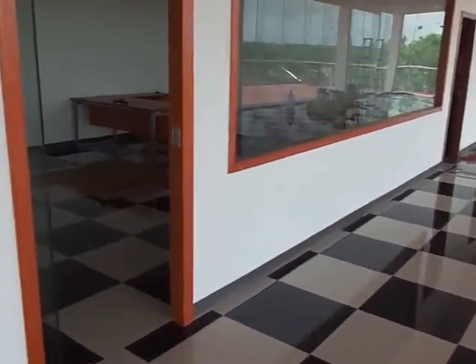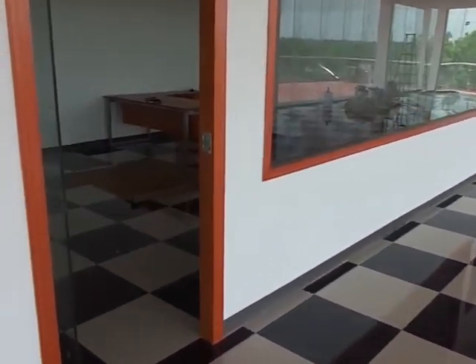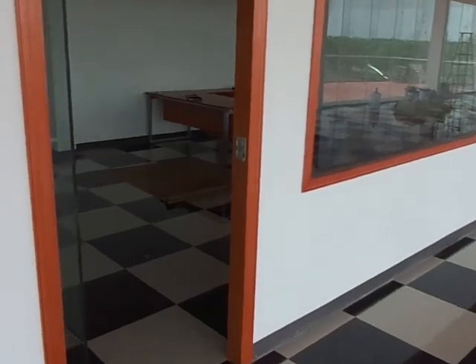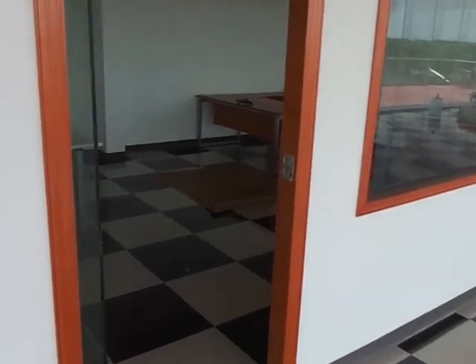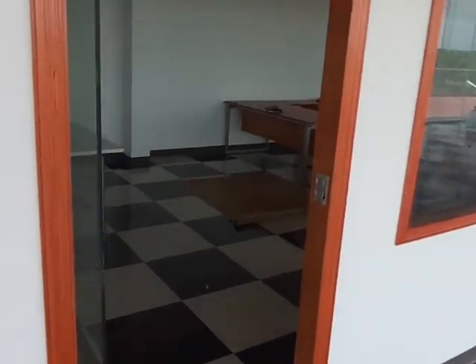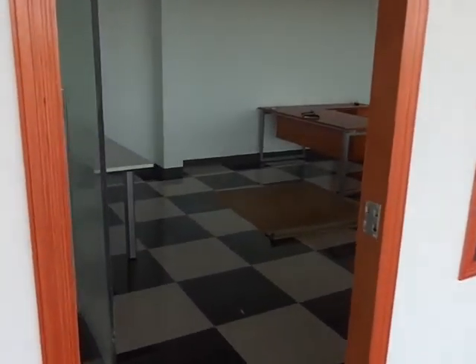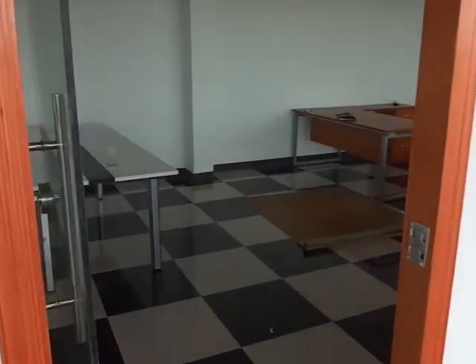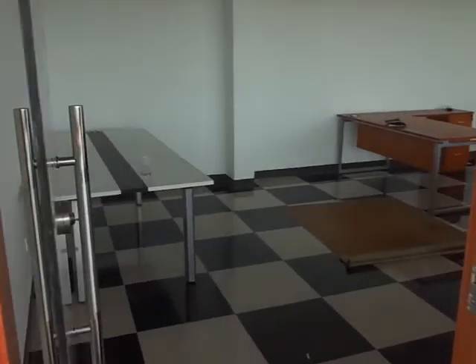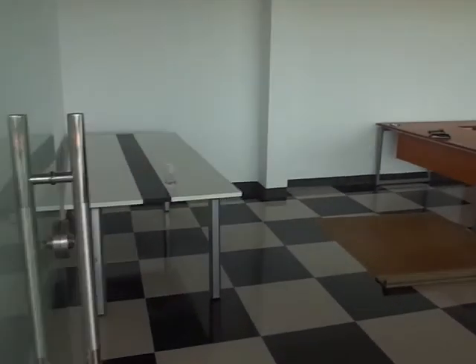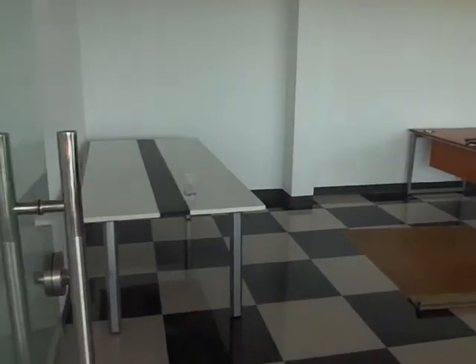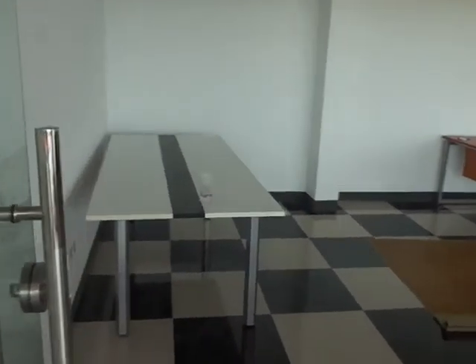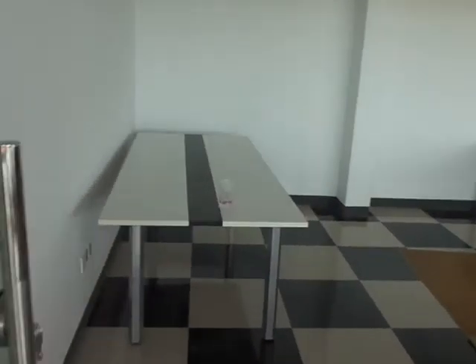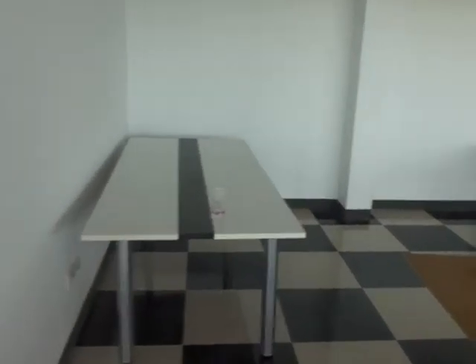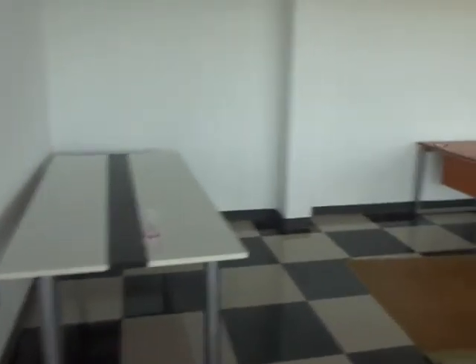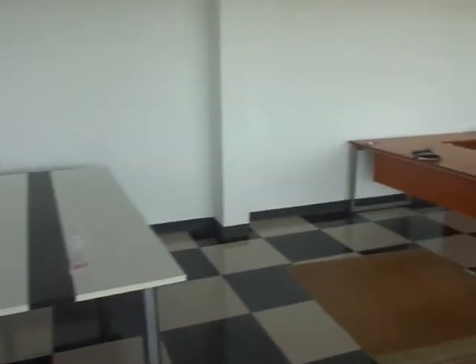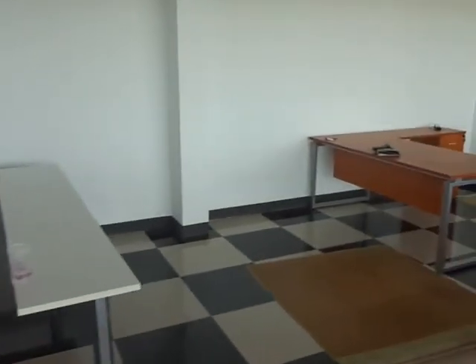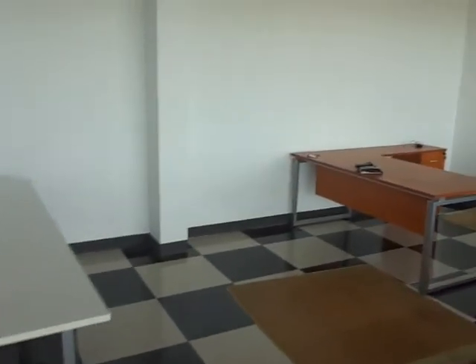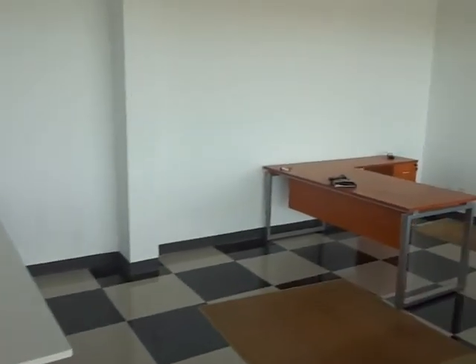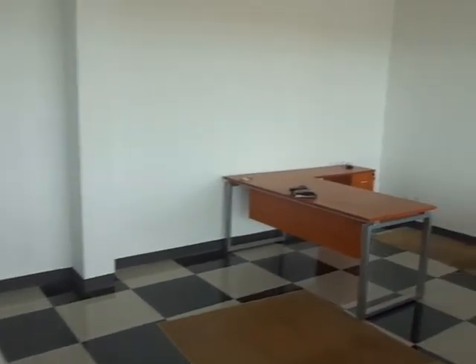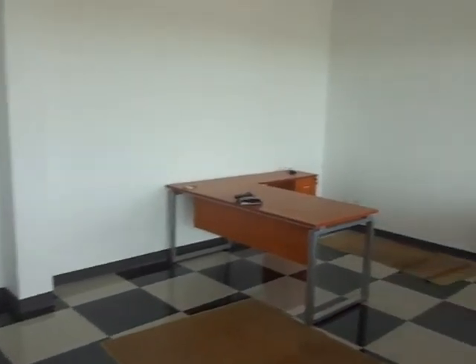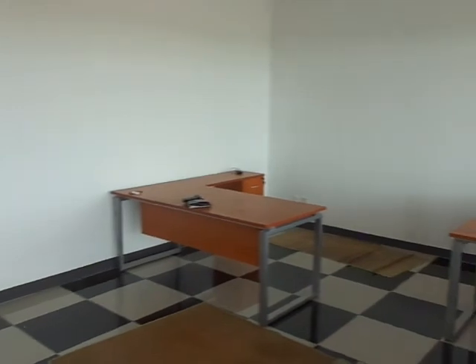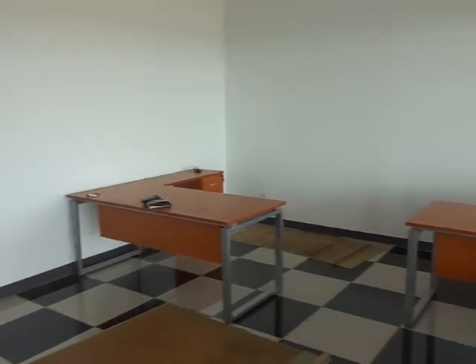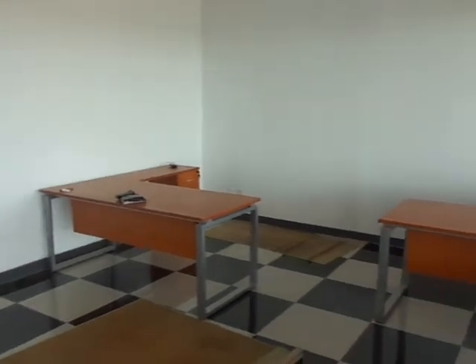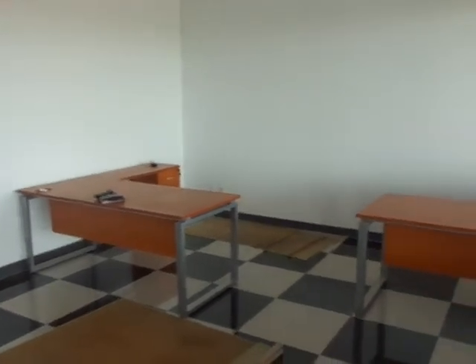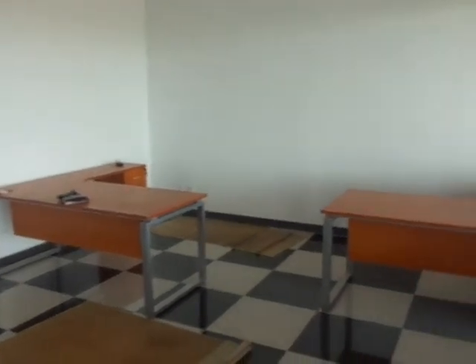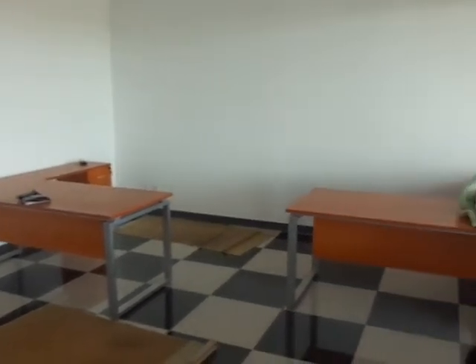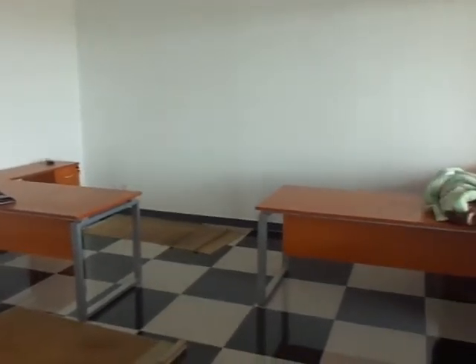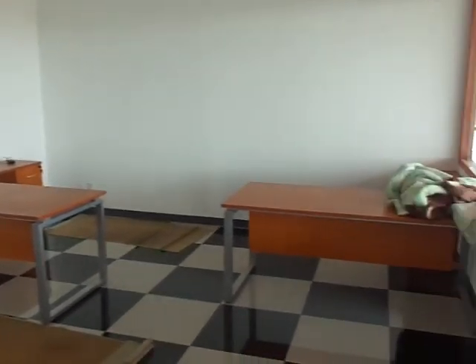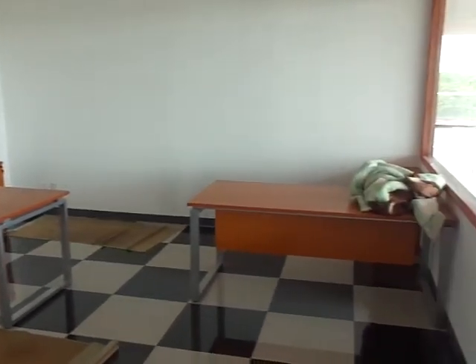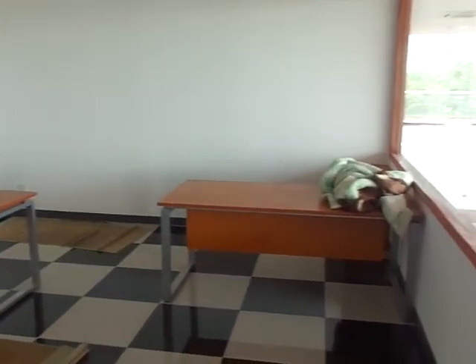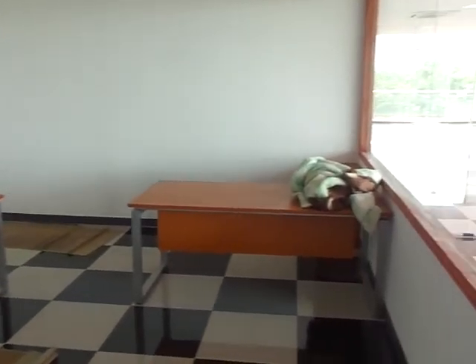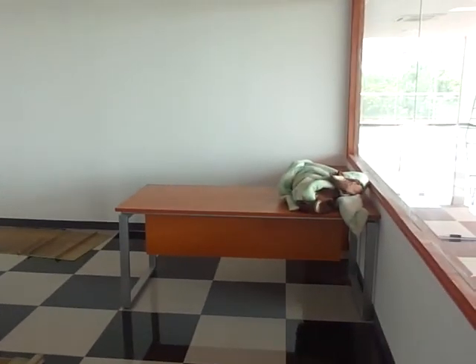This will be our little meeting room with two people with computers and their desk in here.